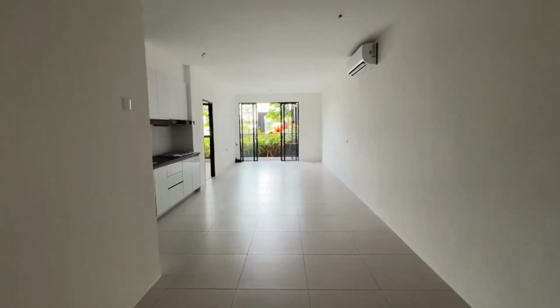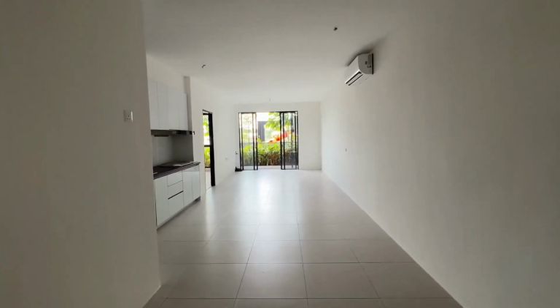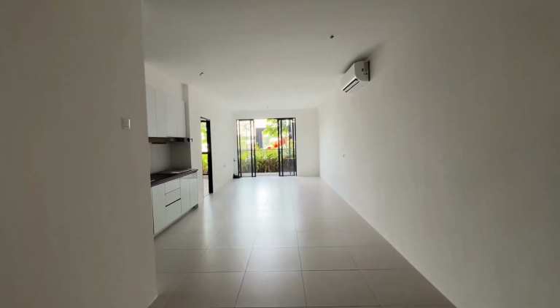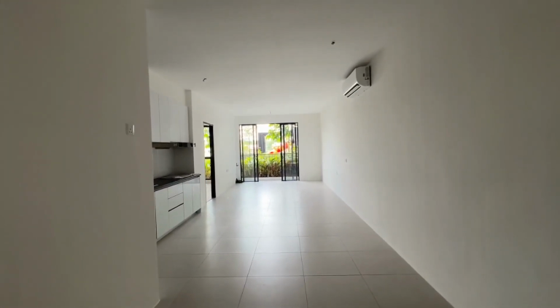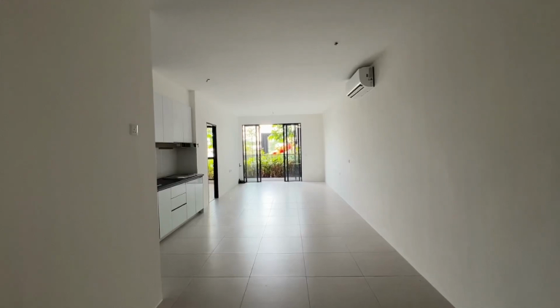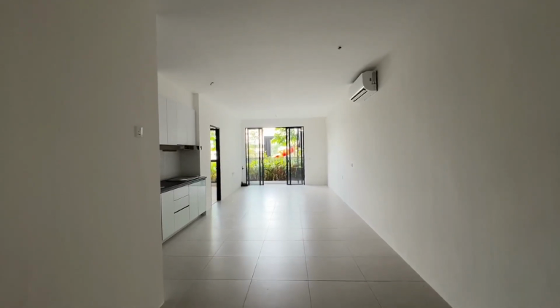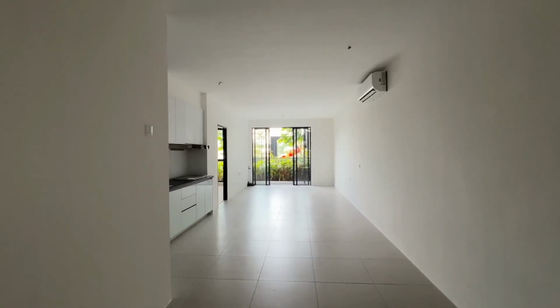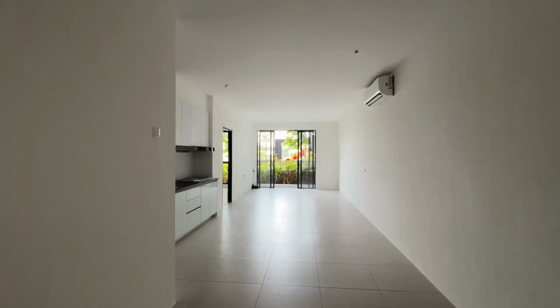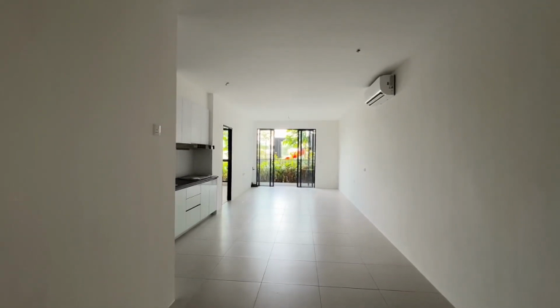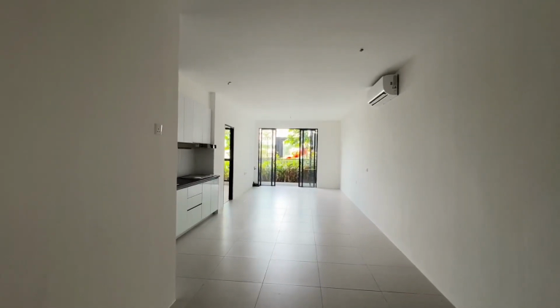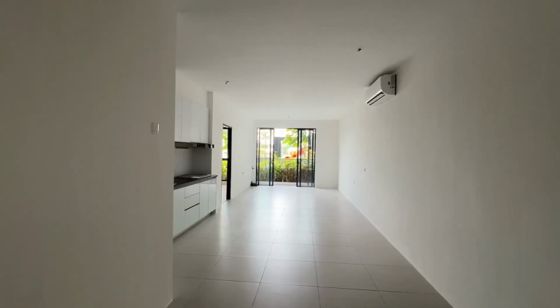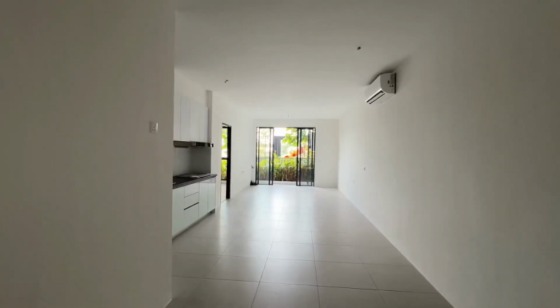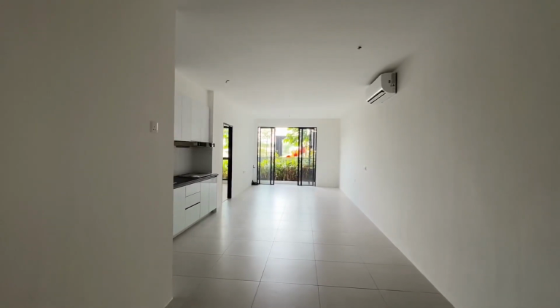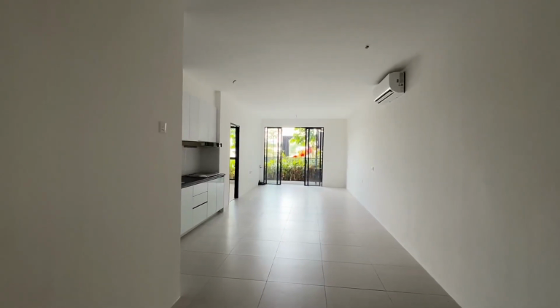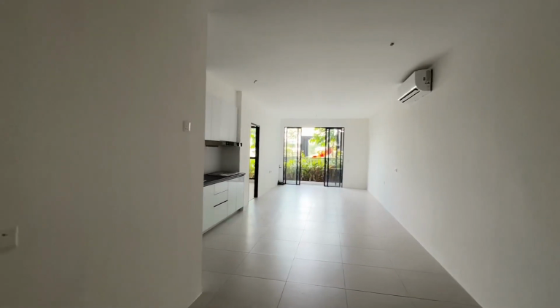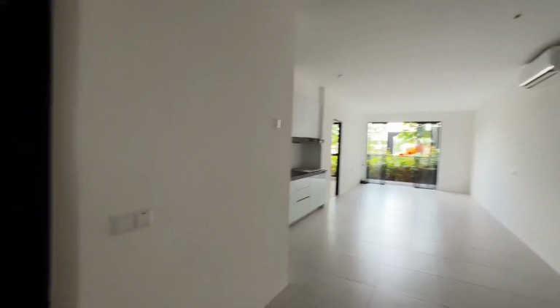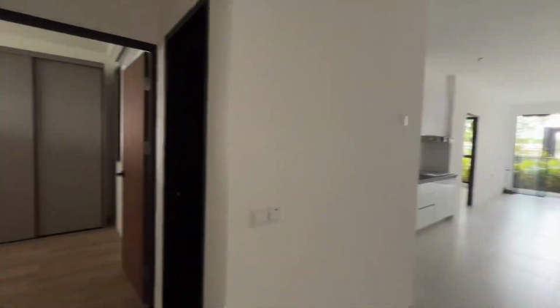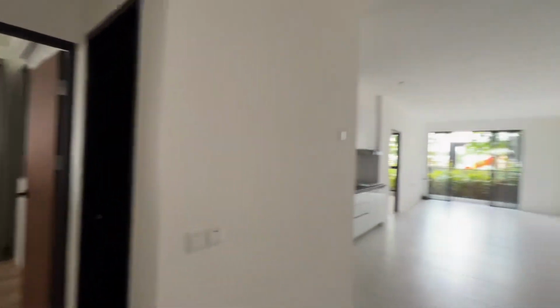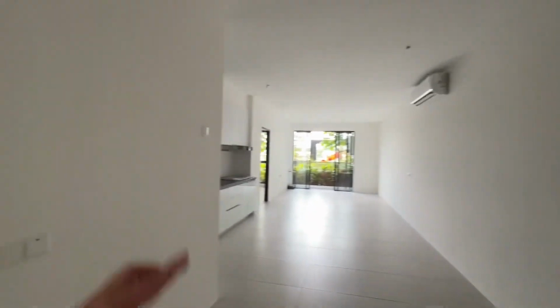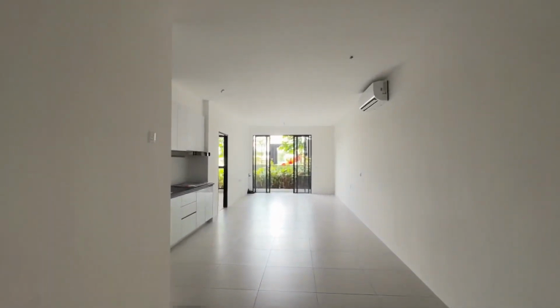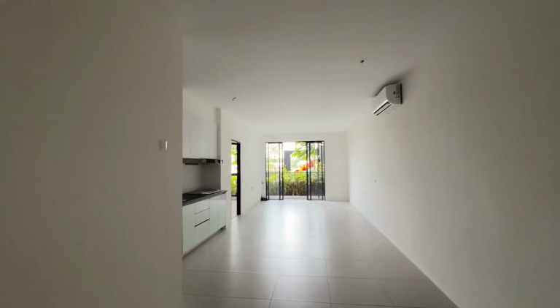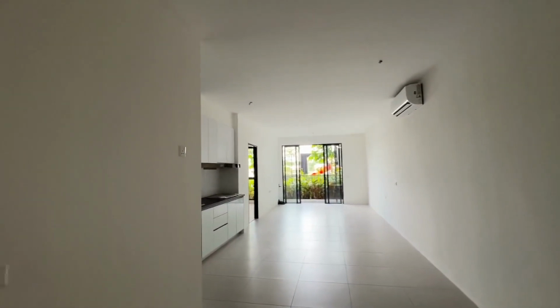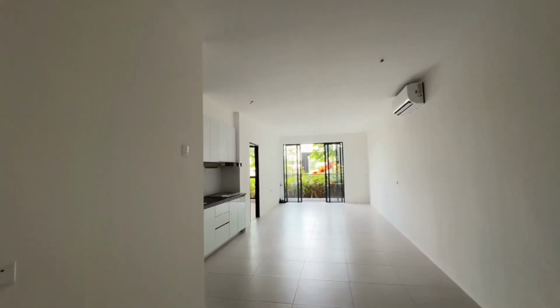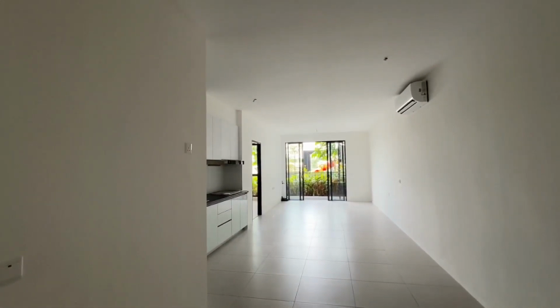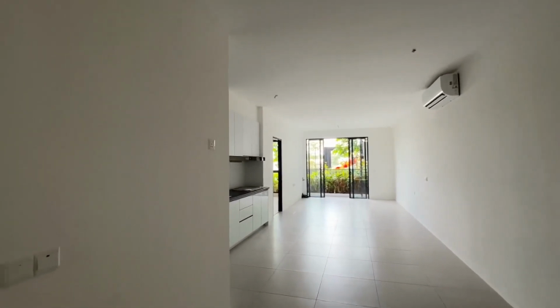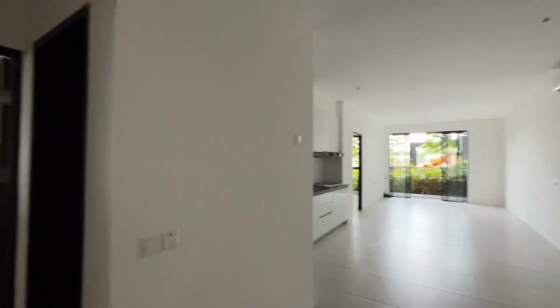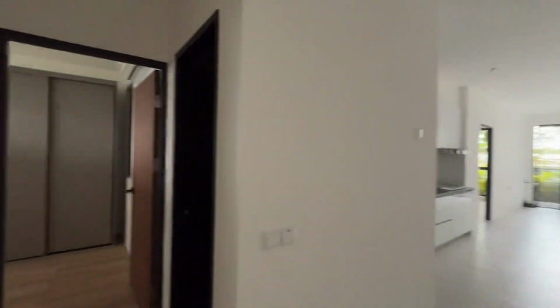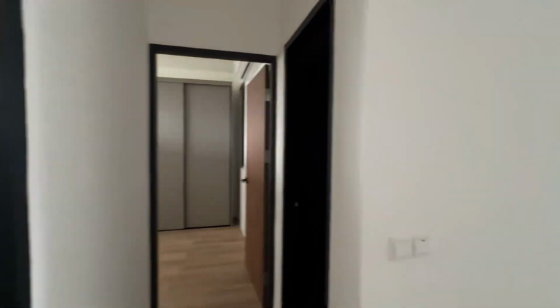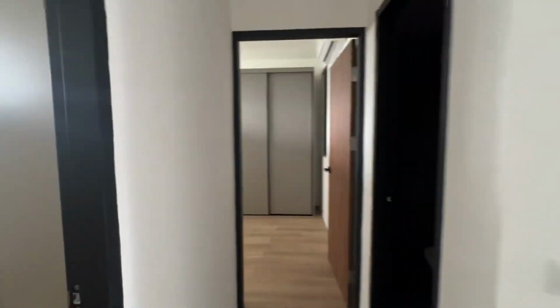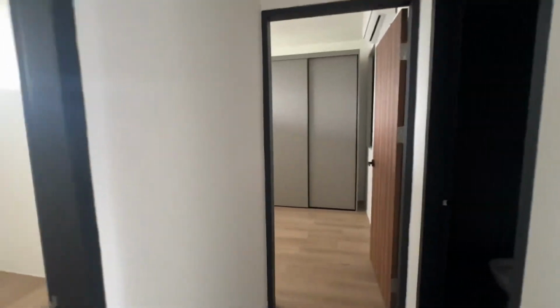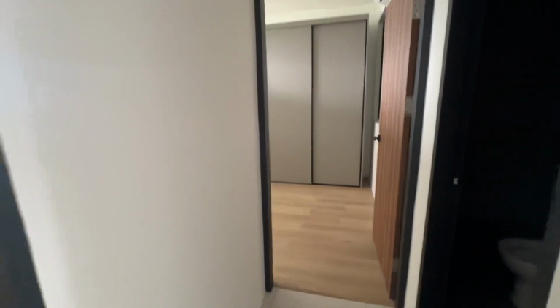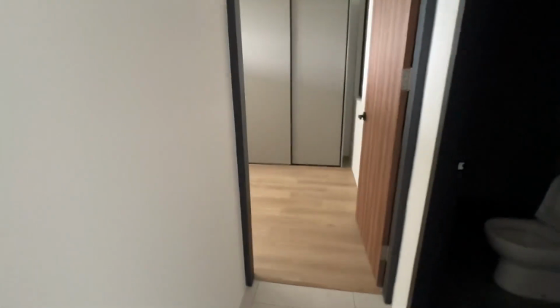If you're buying this for investment, Airbnb is allowed here now and it's very popular because you're near to Borneo International School. A lot of Korean and Japanese will rent this place.